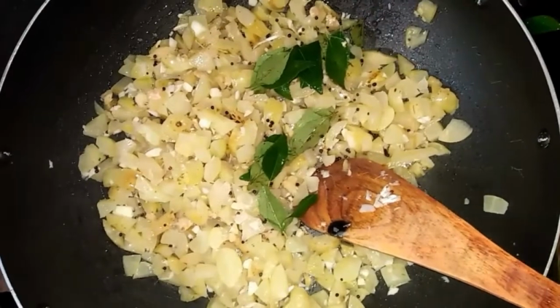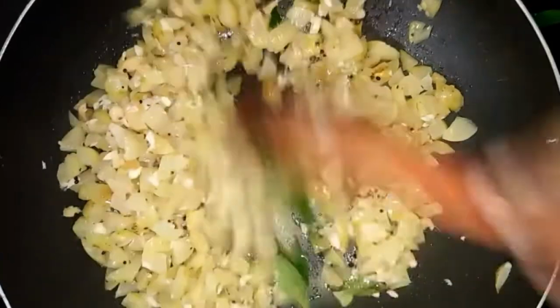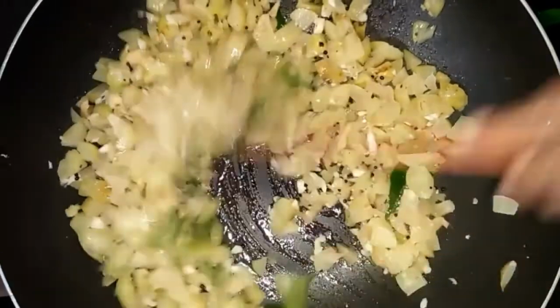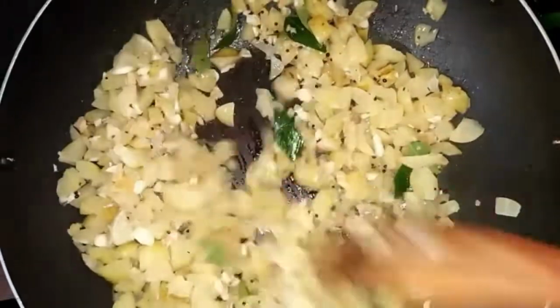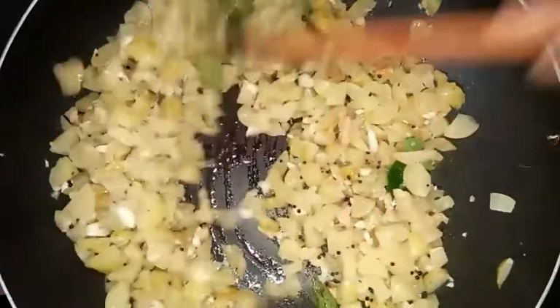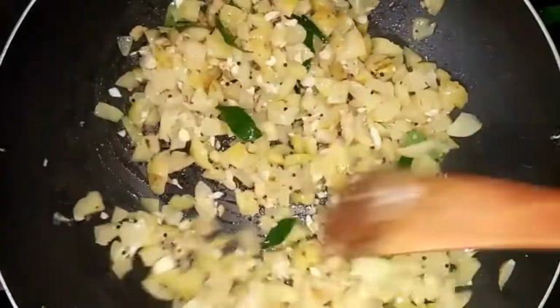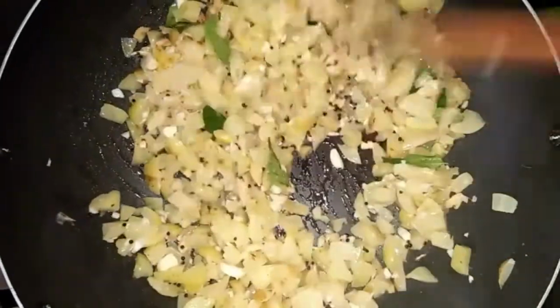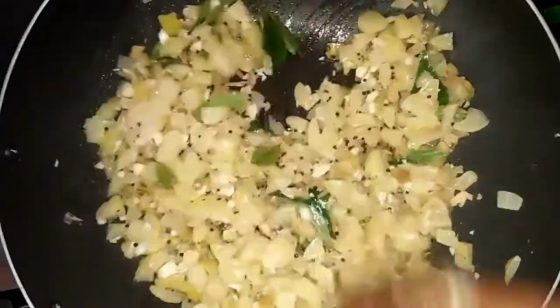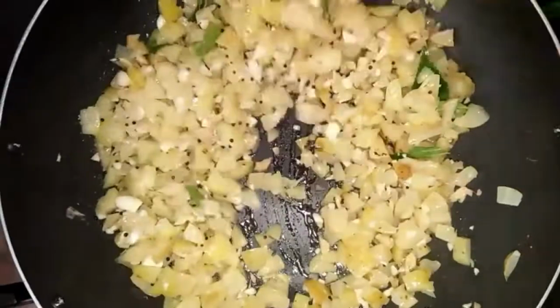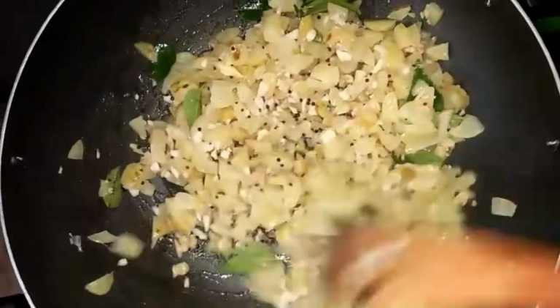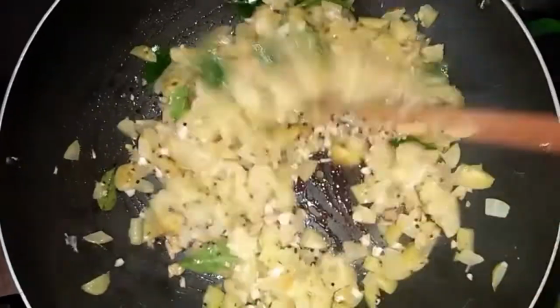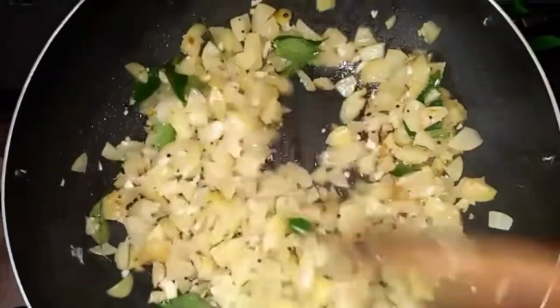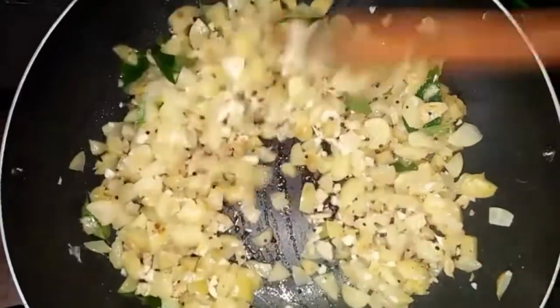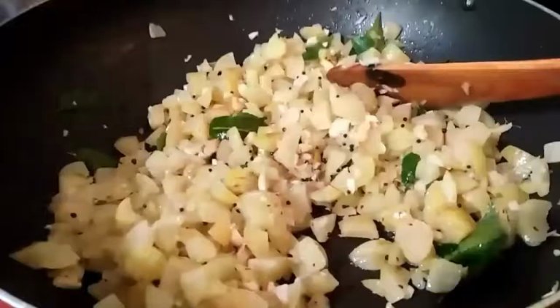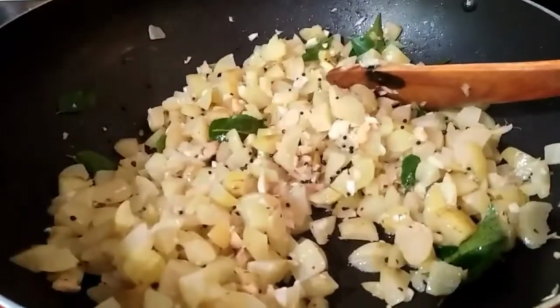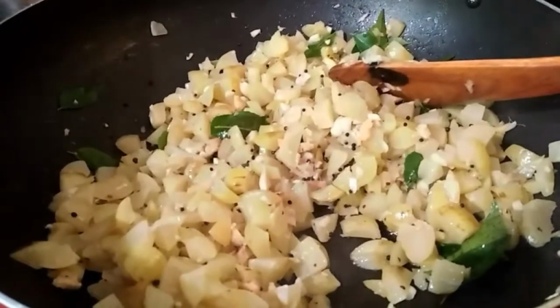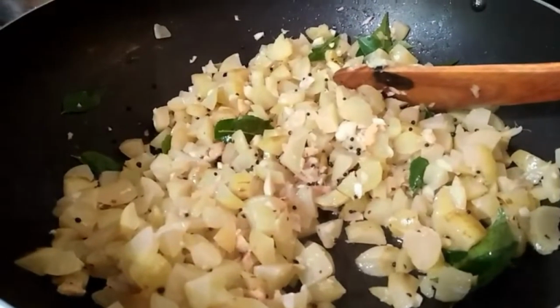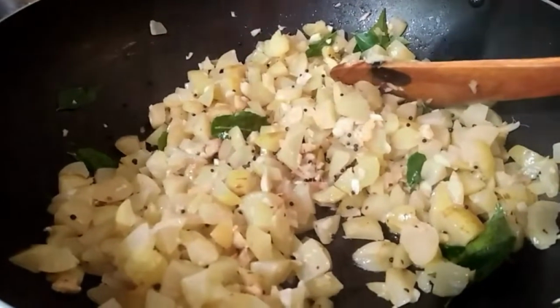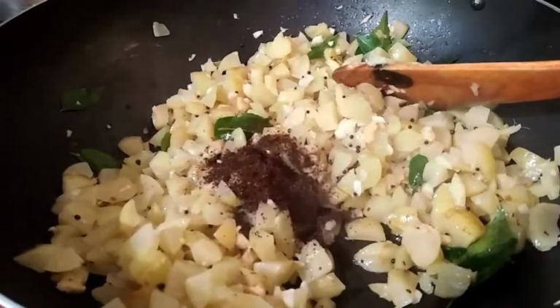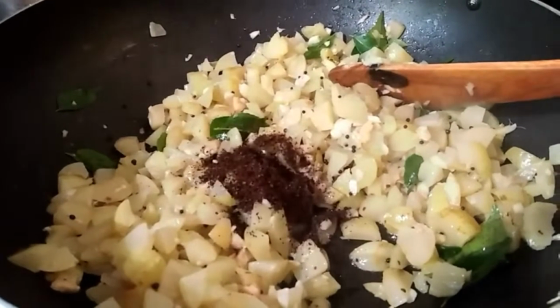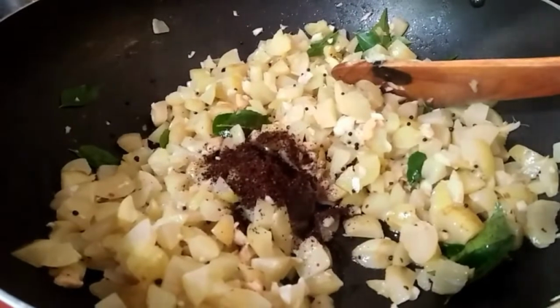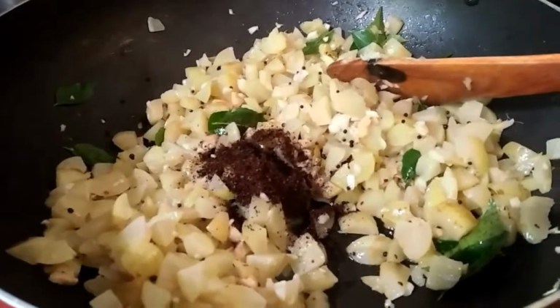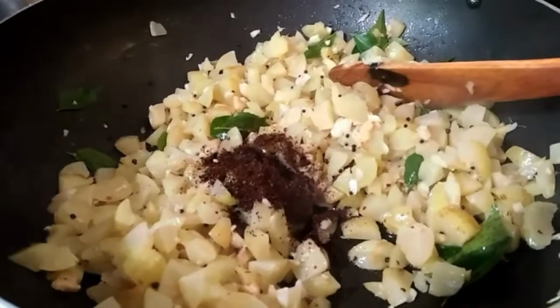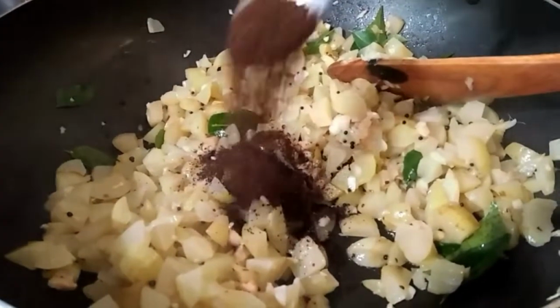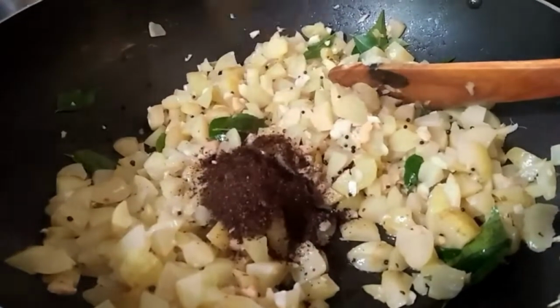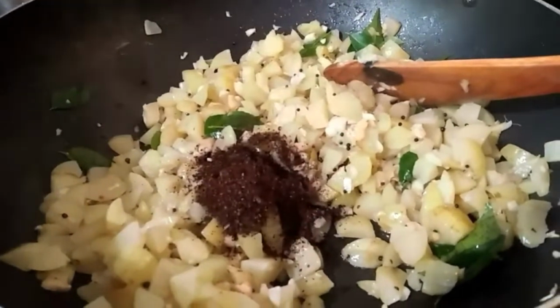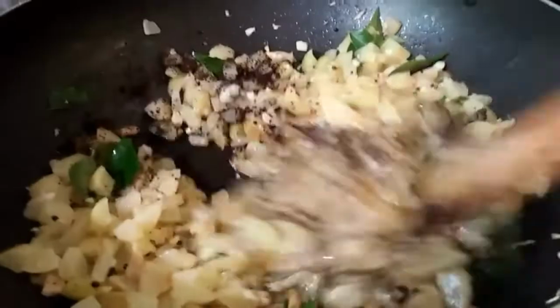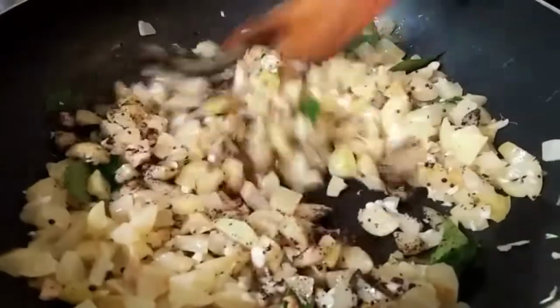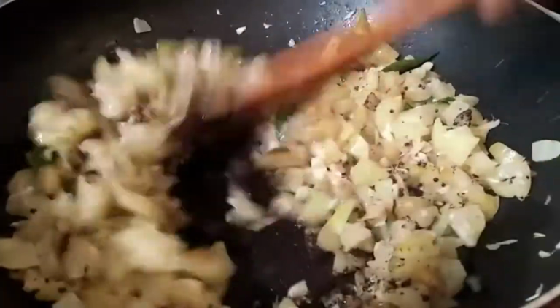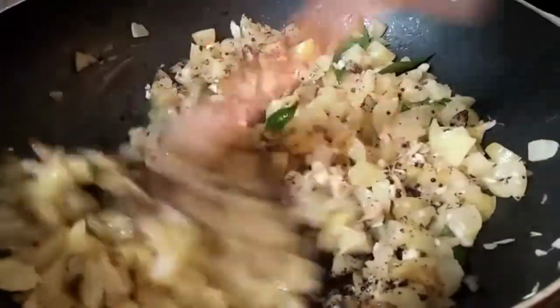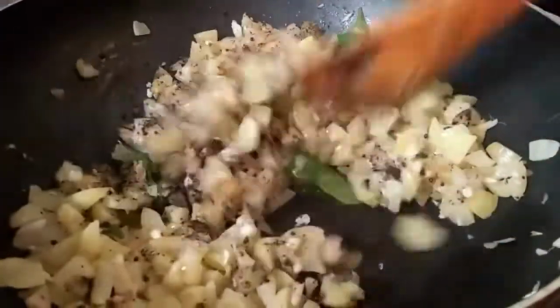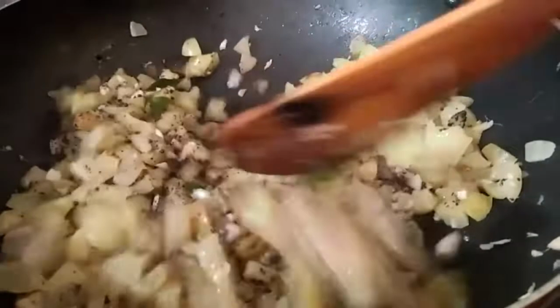Now put the bread on the plate. Let's put it in 2 teaspoons. Mix it in a half a teaspoon.